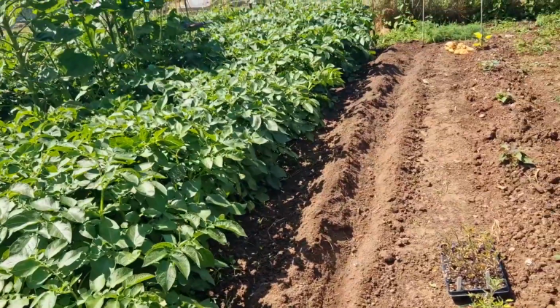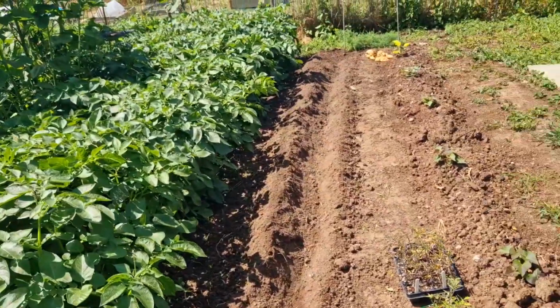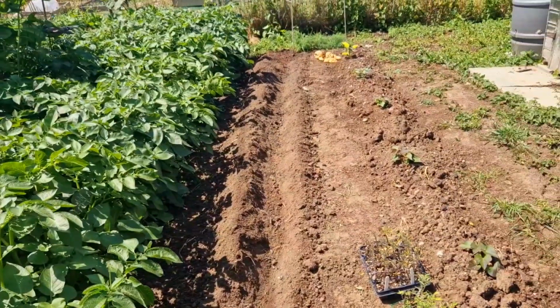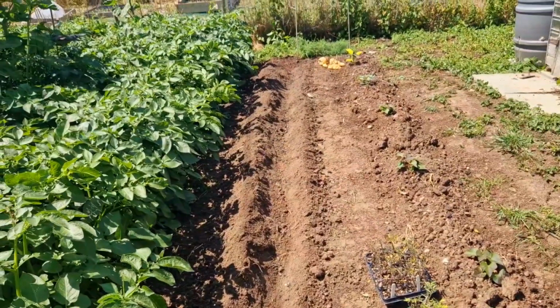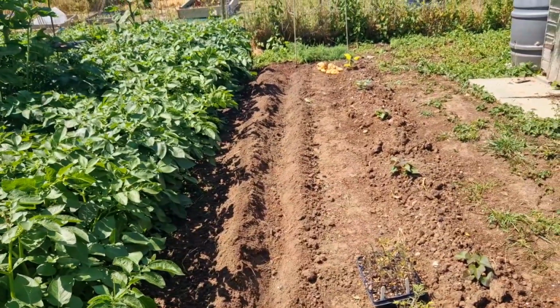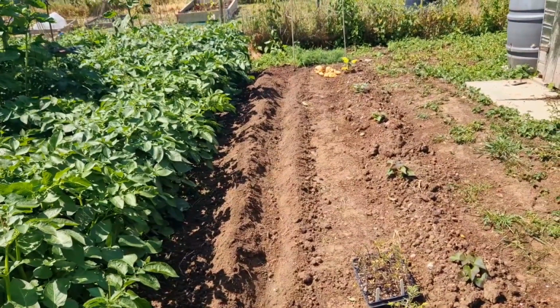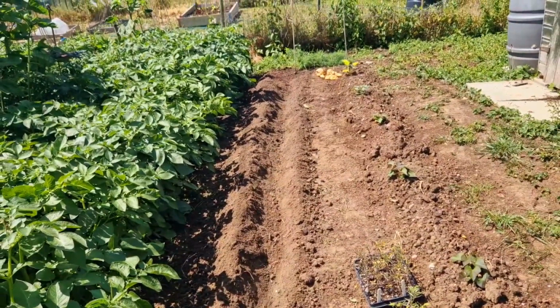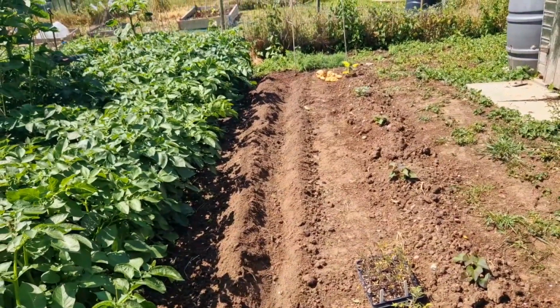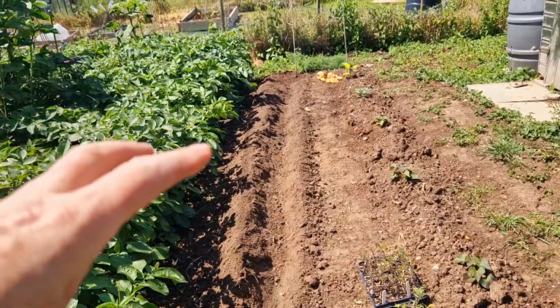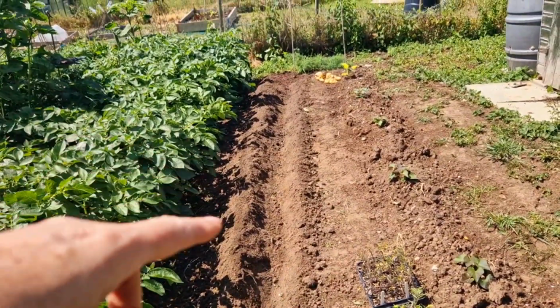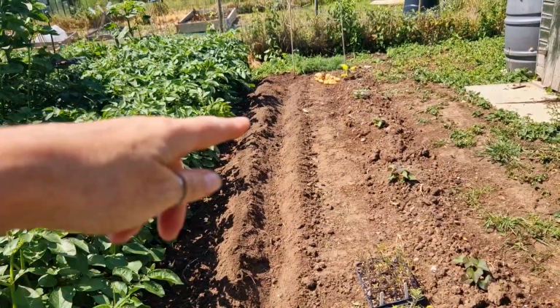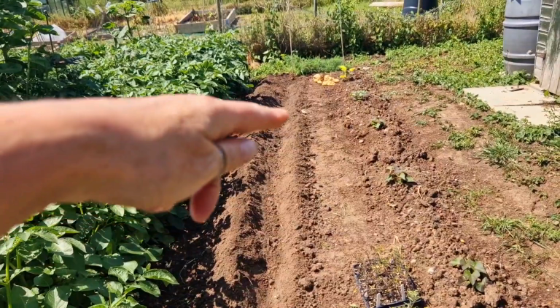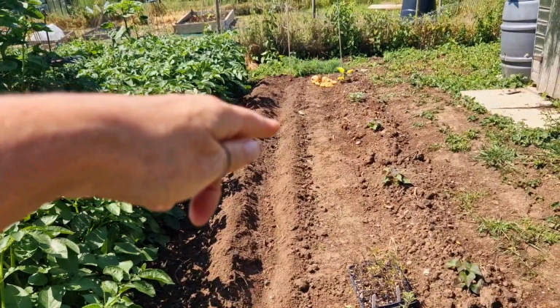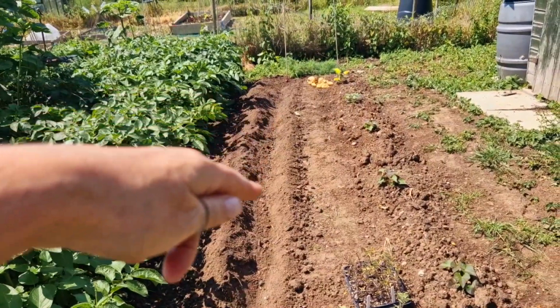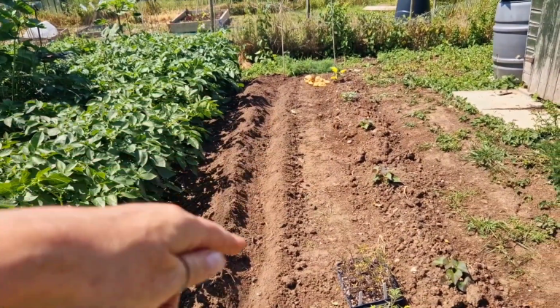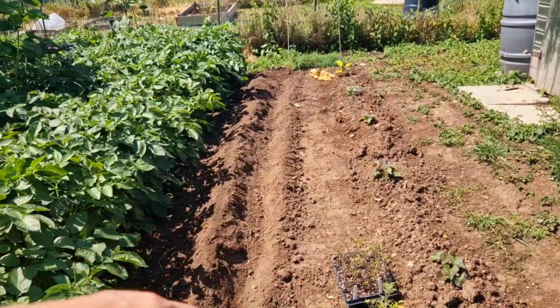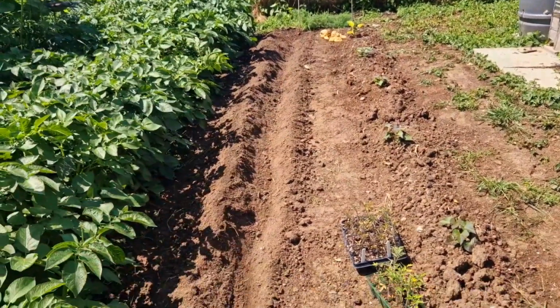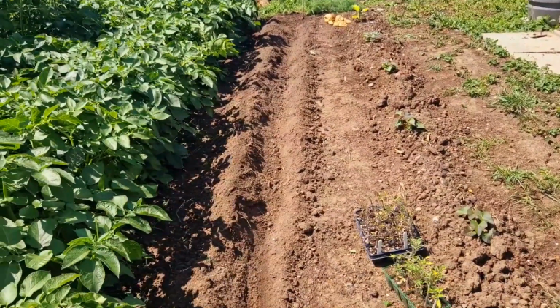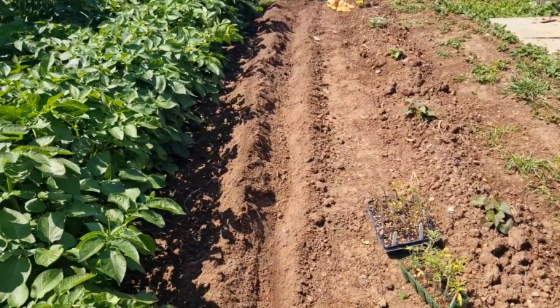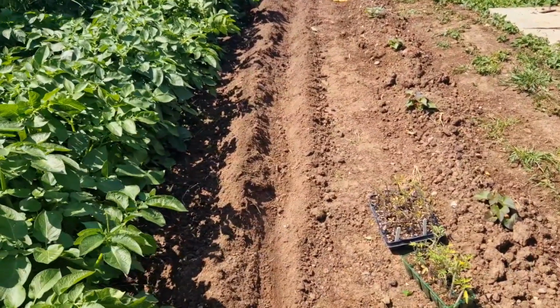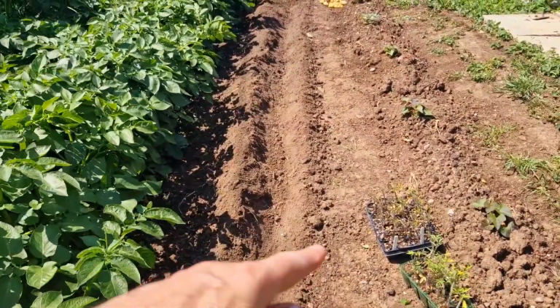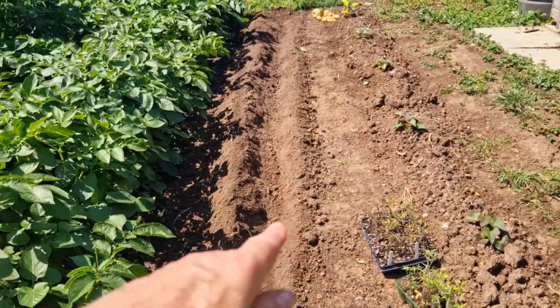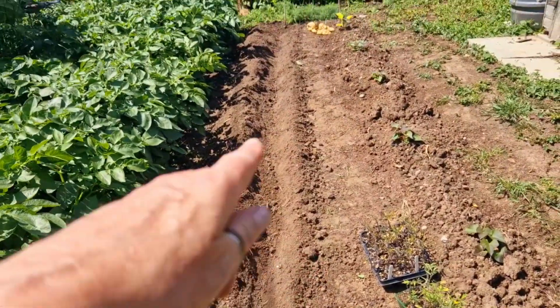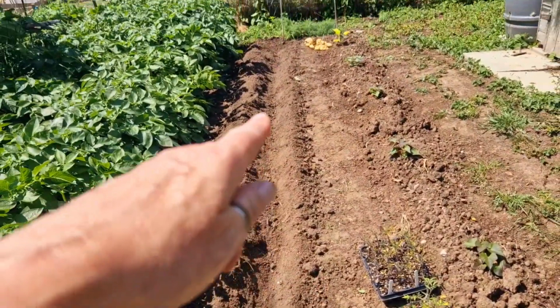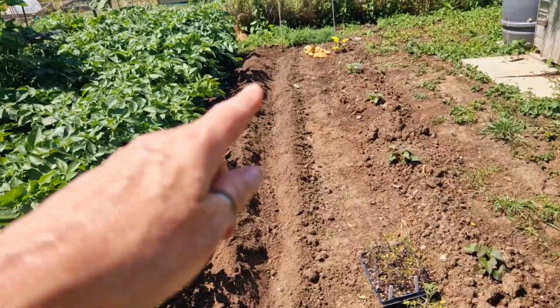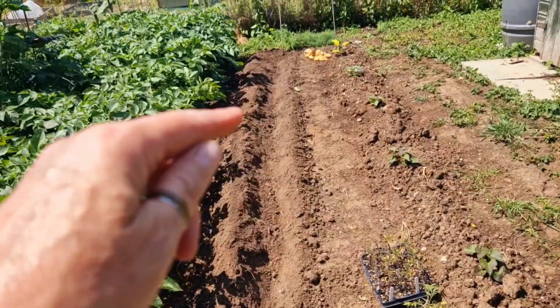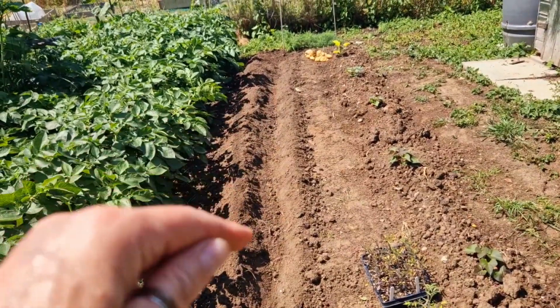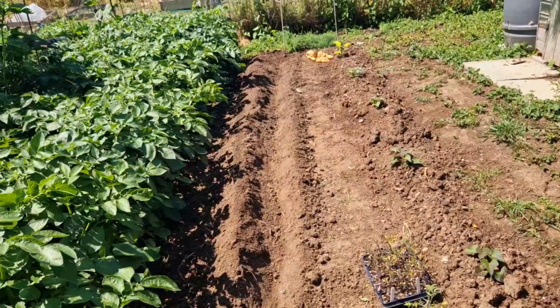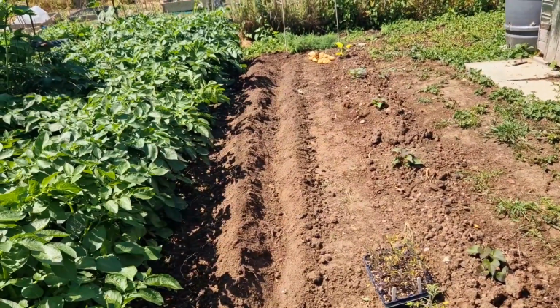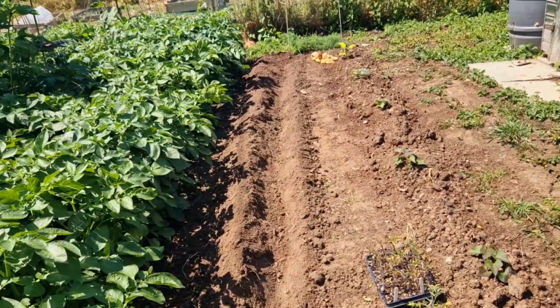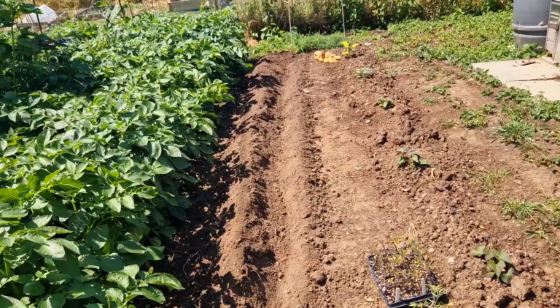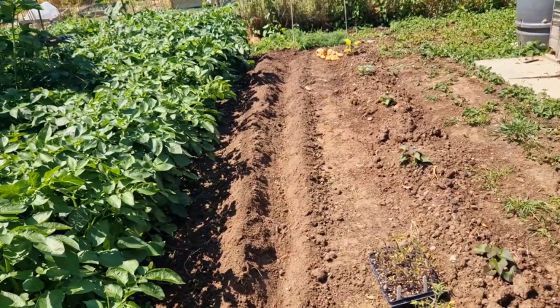So I've pulled them all up by hand — they came up so easy, the soil was so lovely — and I pulled all the soil back by hand, back to the original depth that we had the seed potatoes in. So I'm going to lay the tomato plants in that.